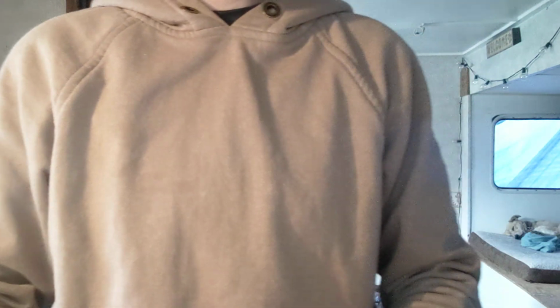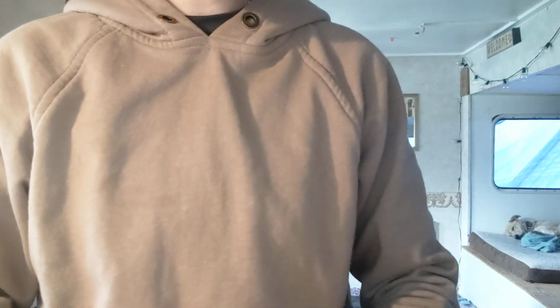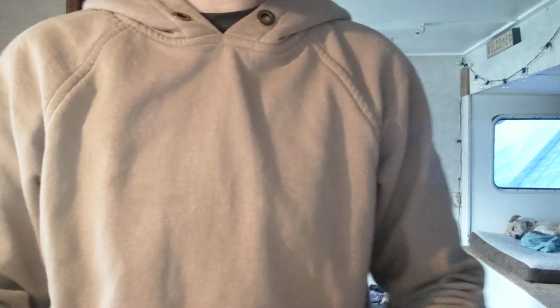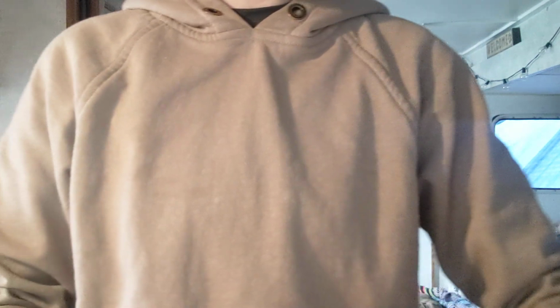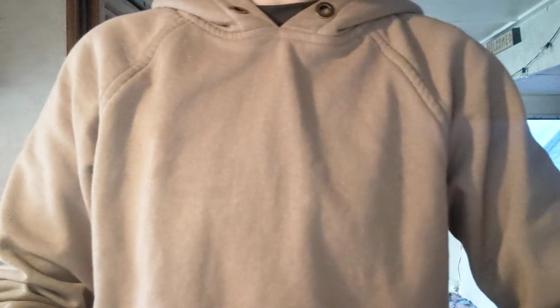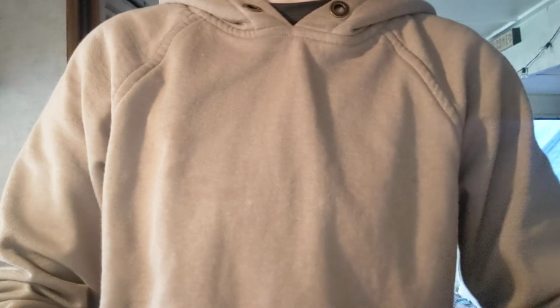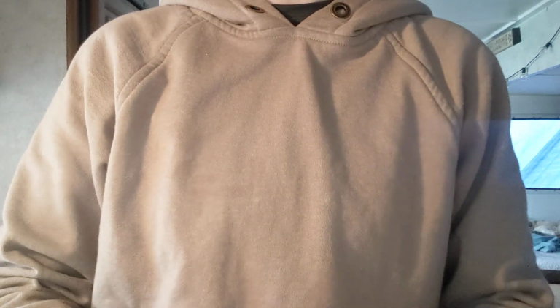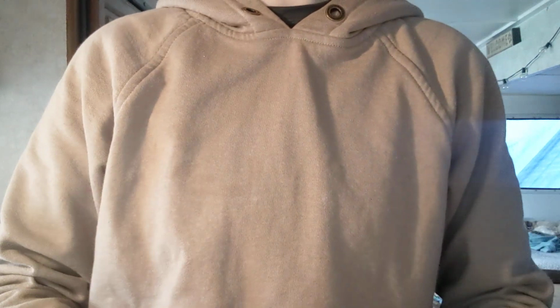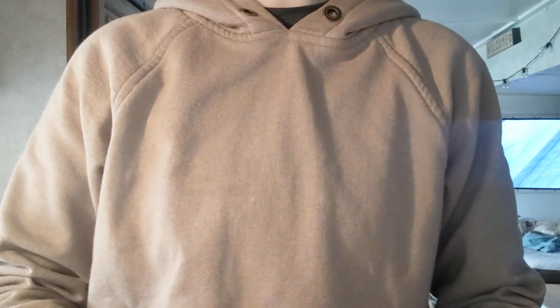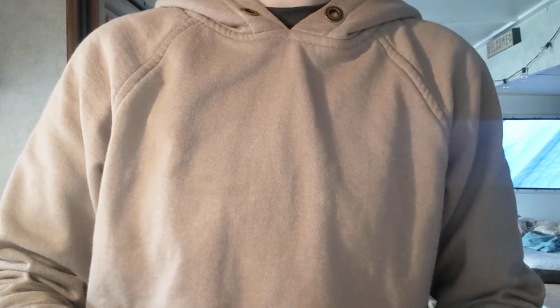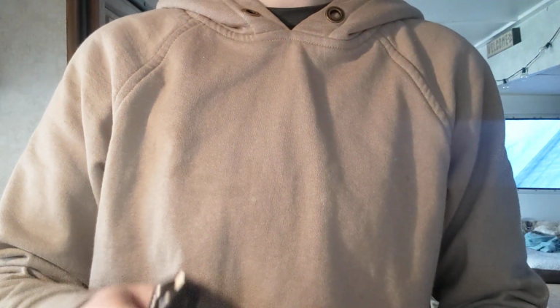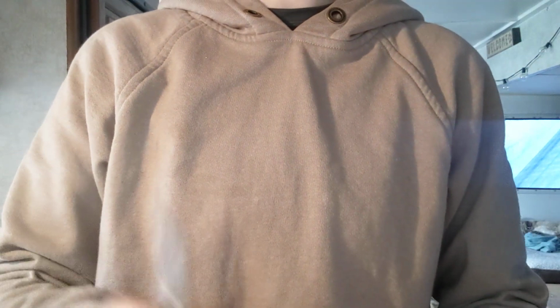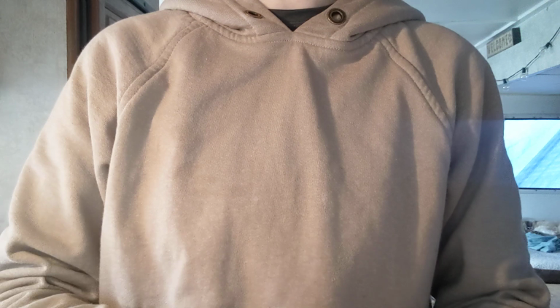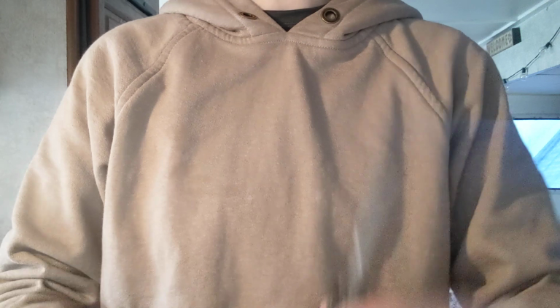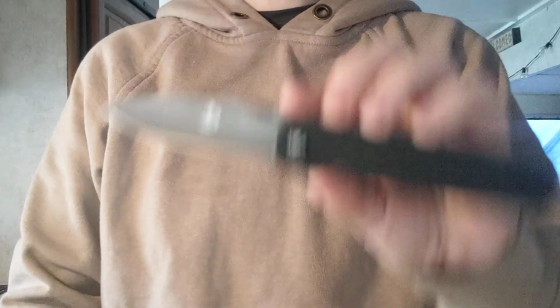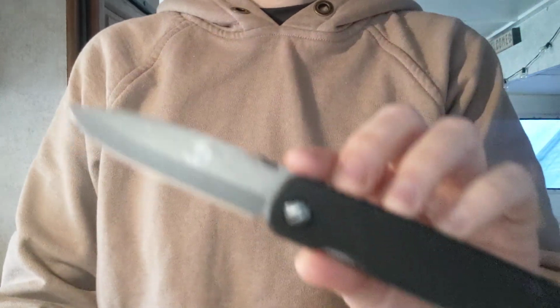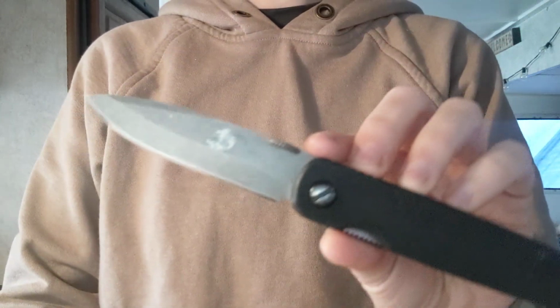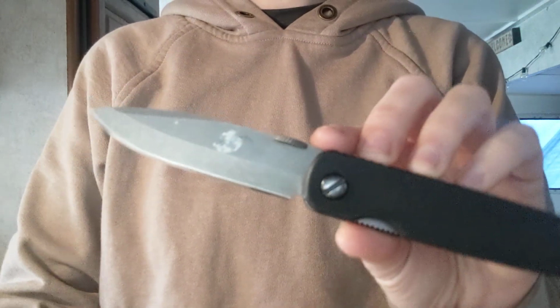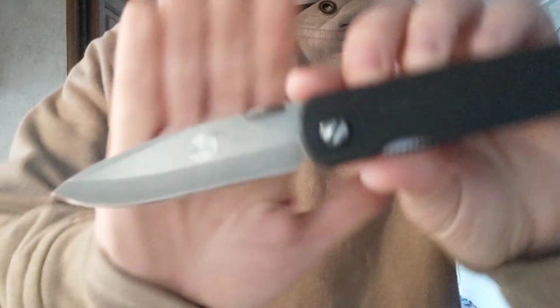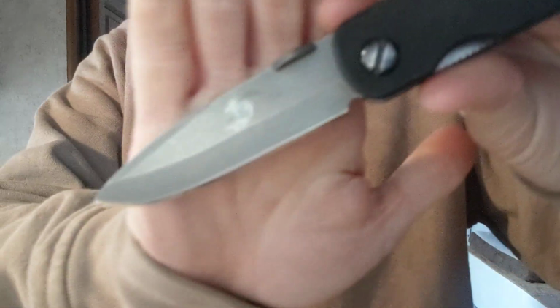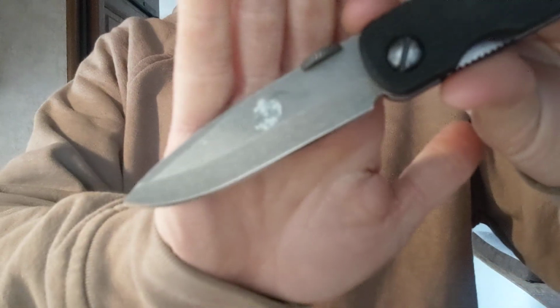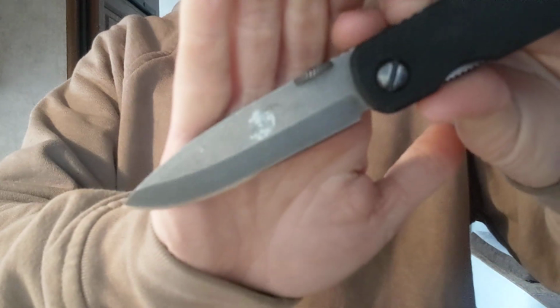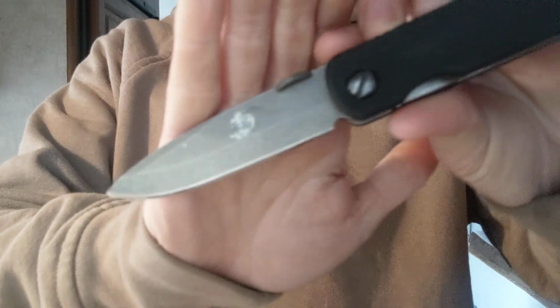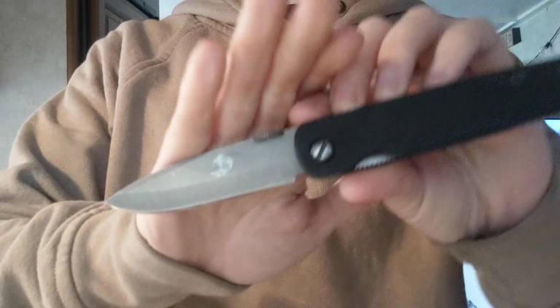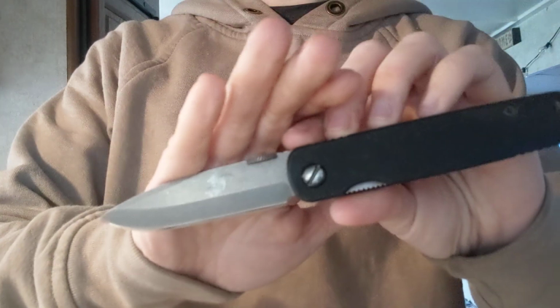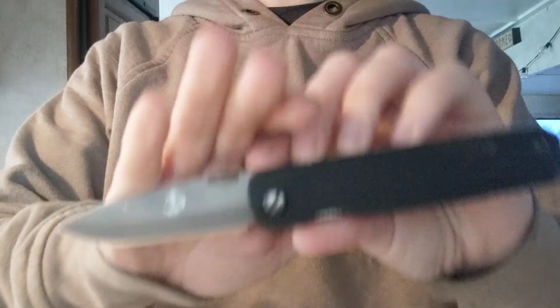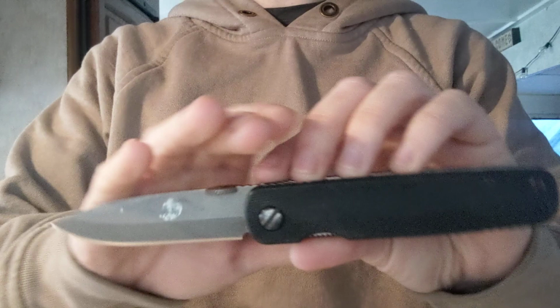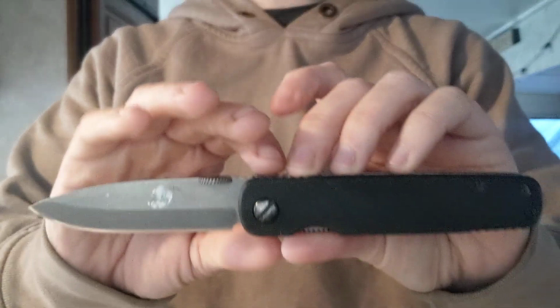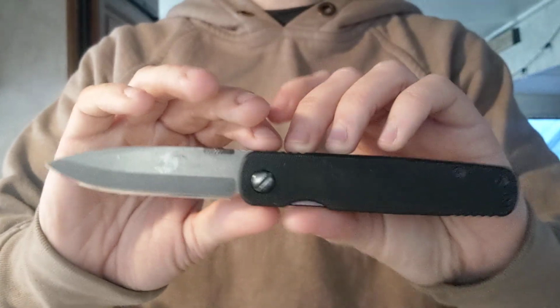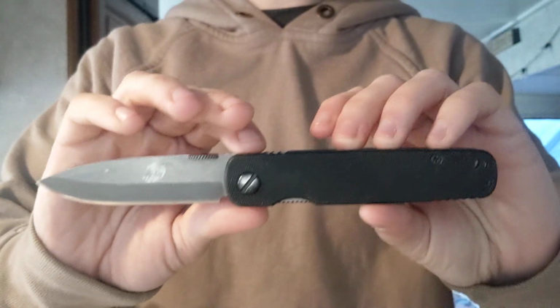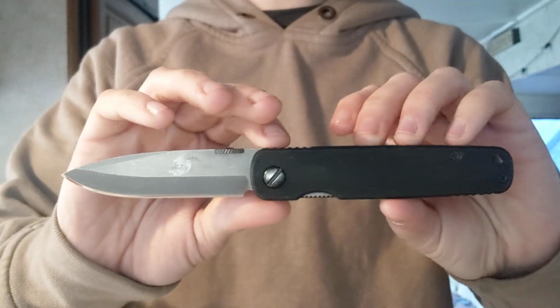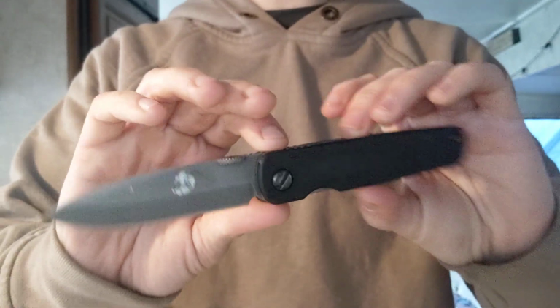How's it going, fam? It's Erica with Not Your Average EDC, and today we are going to talk about knife grinds, geometry, edges, all that good stuff.